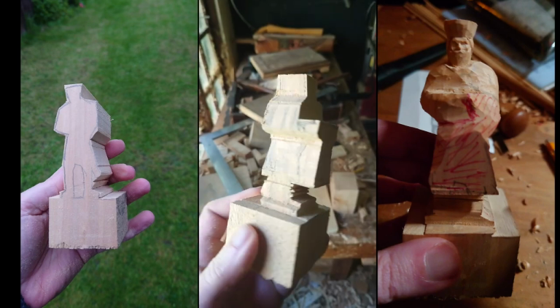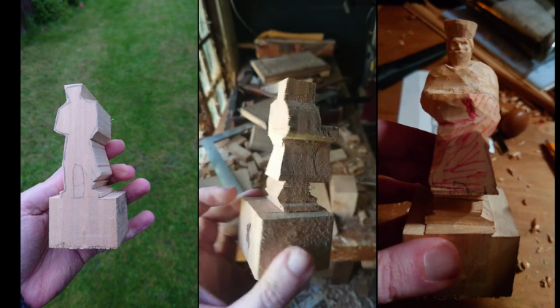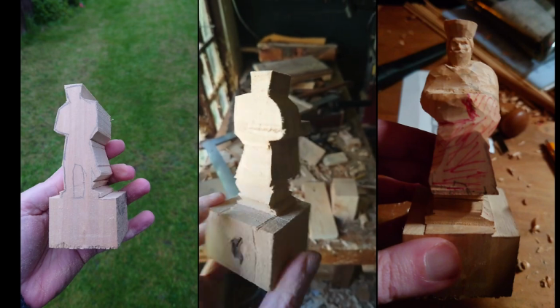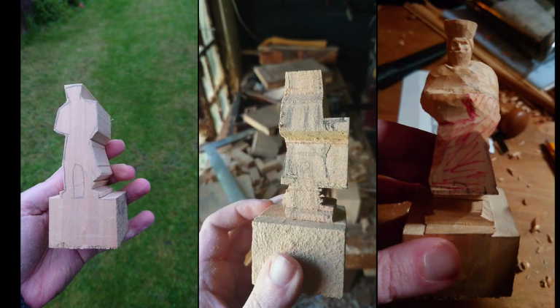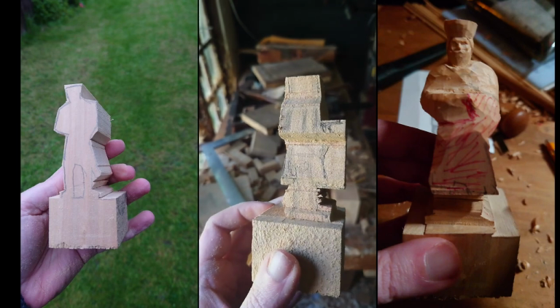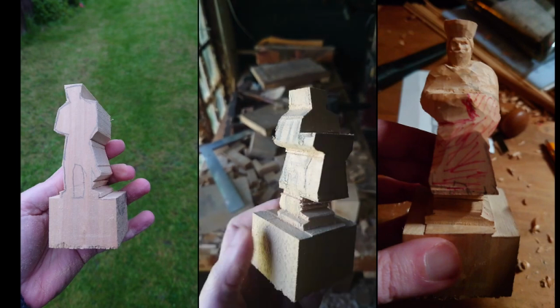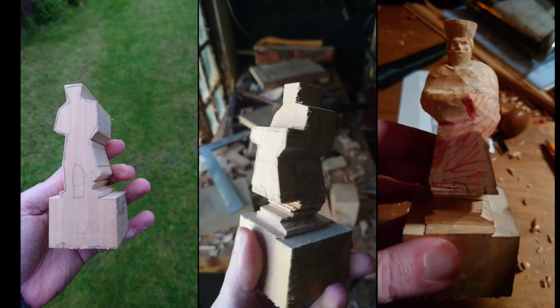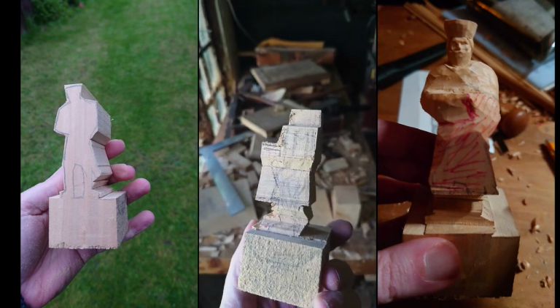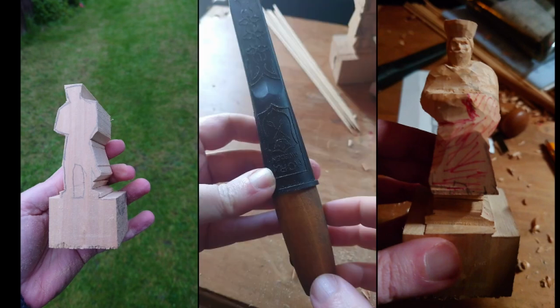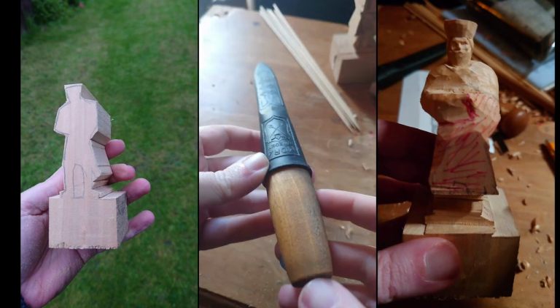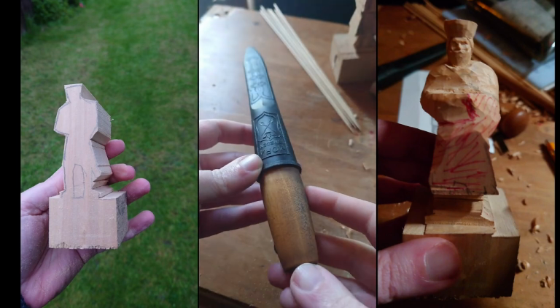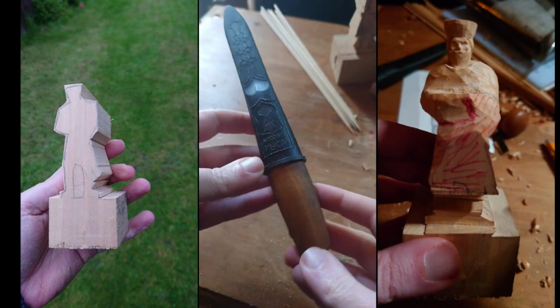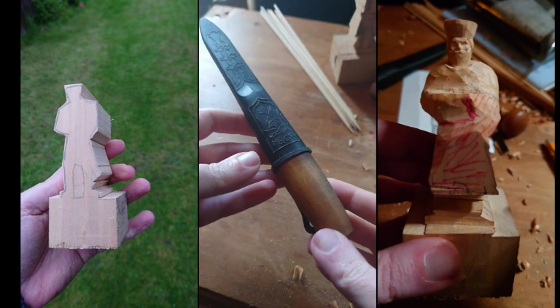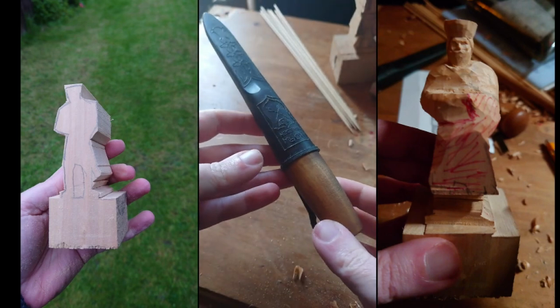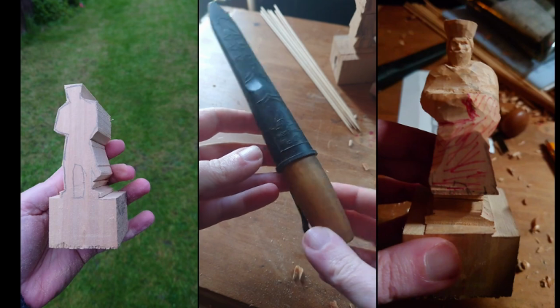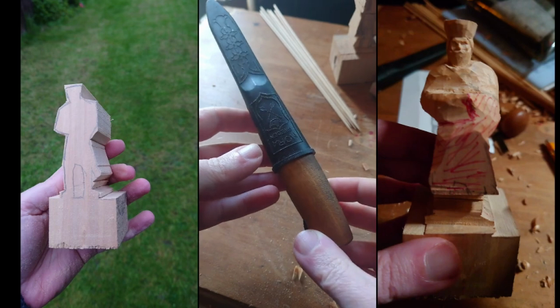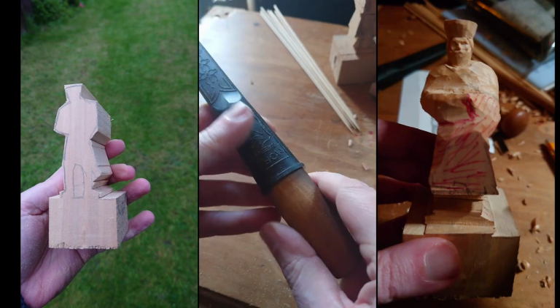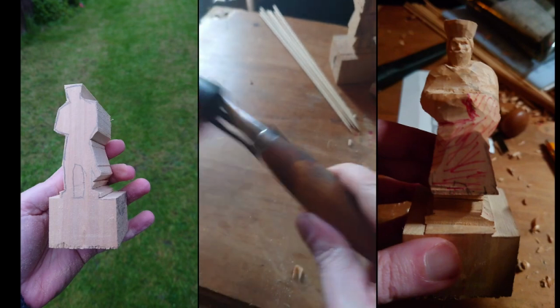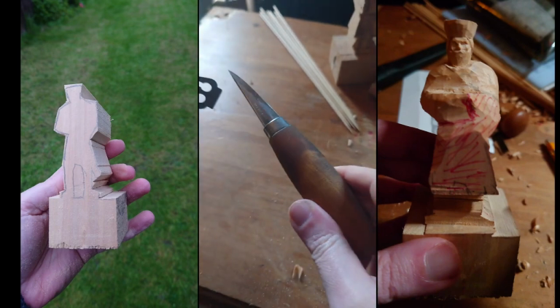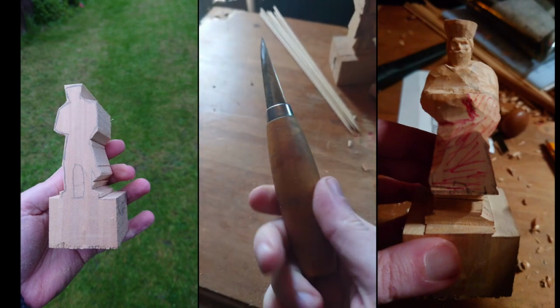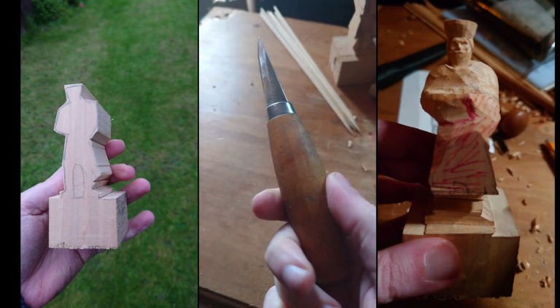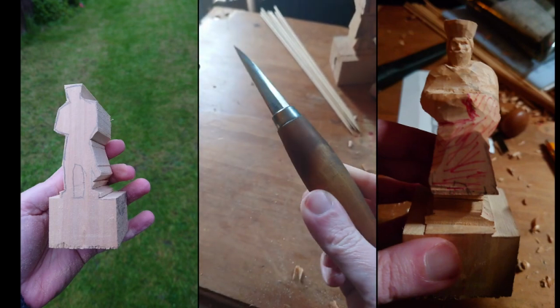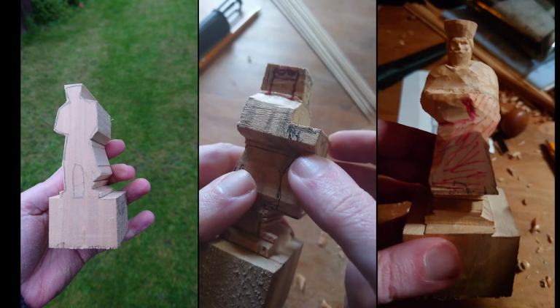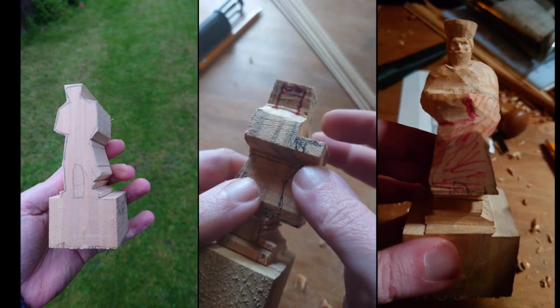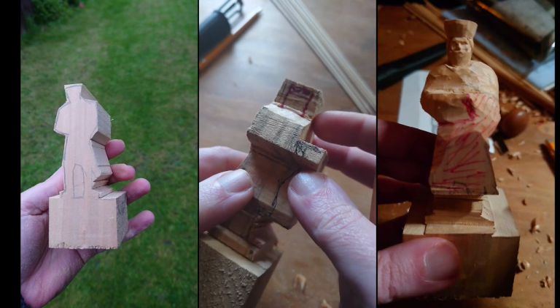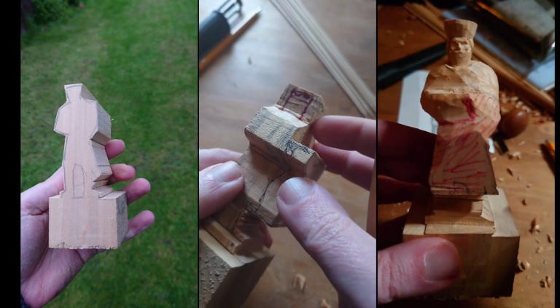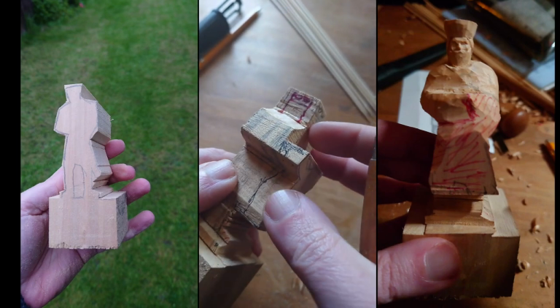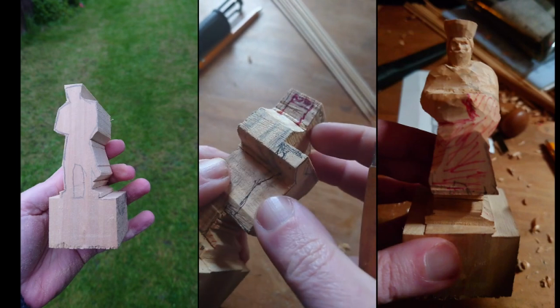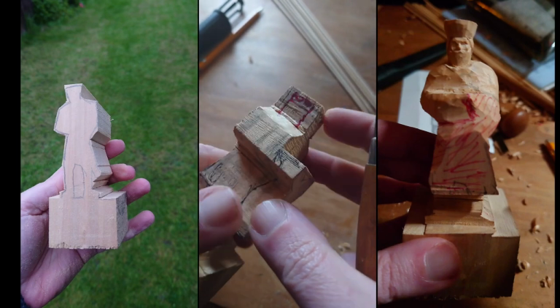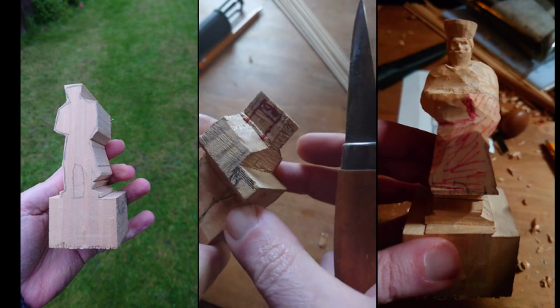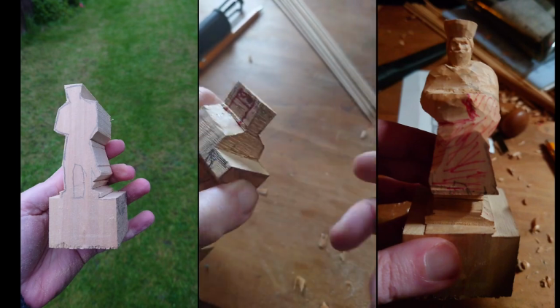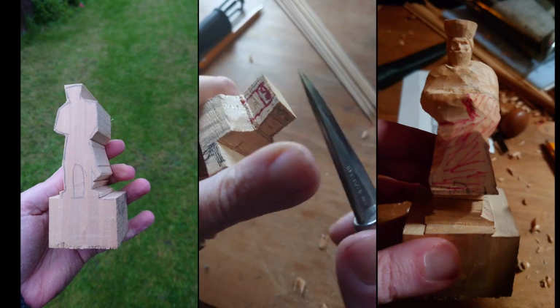So after a bit of messing around we end up with something like that, and I'm going to use a Mora 120 knife for most of the carving on this one. I'm going to start with the head because once I've got the size of that I can determine the rest of the body size.